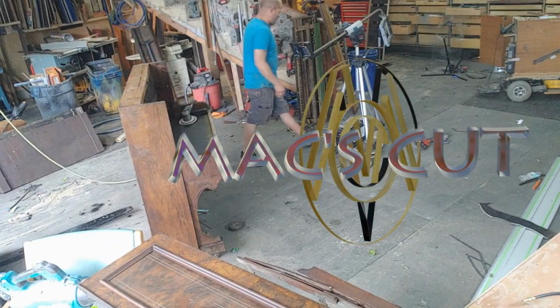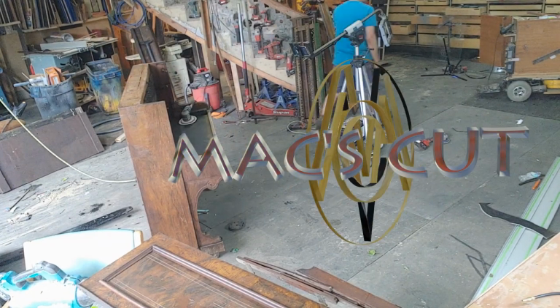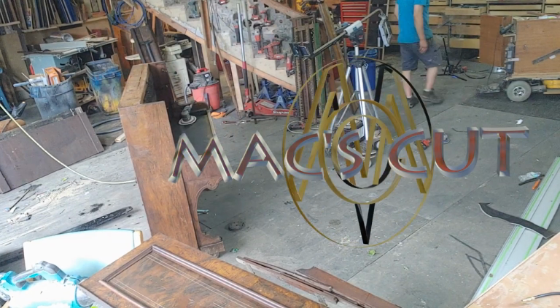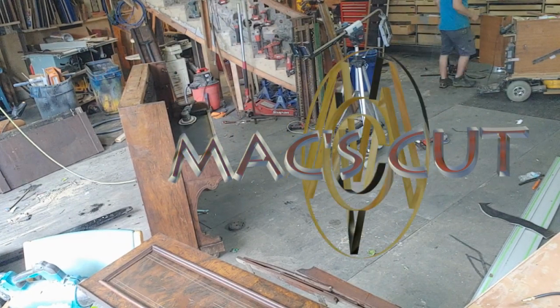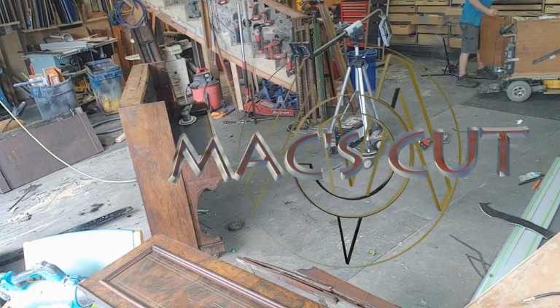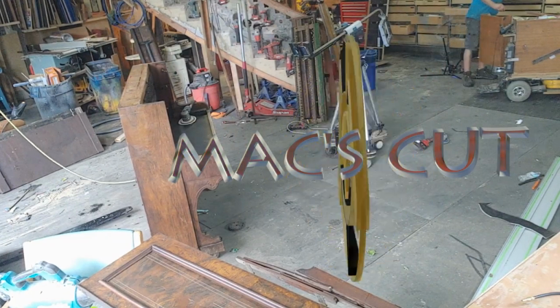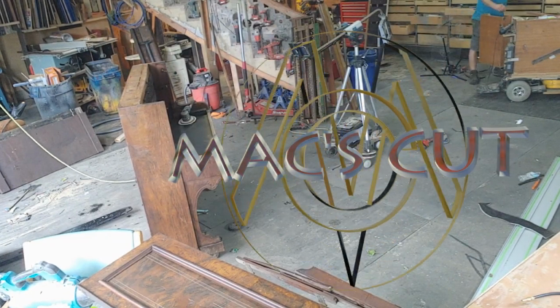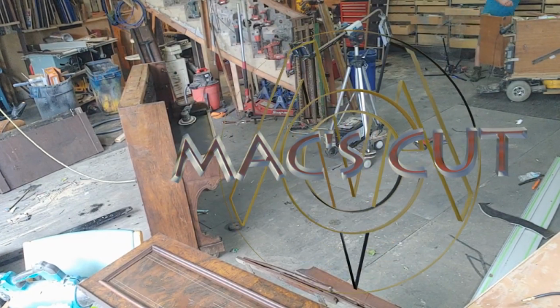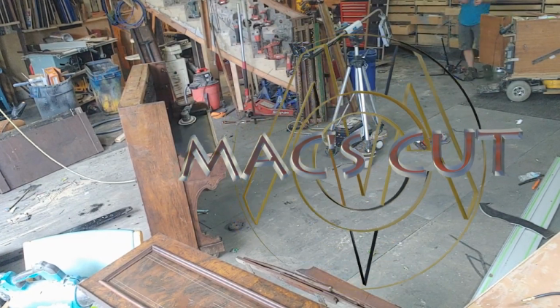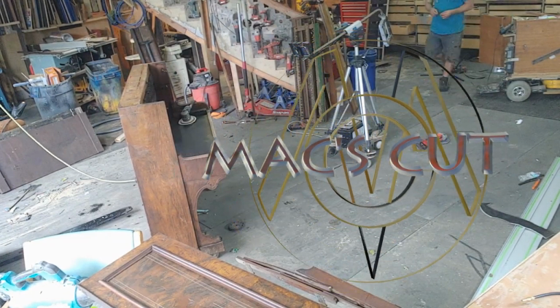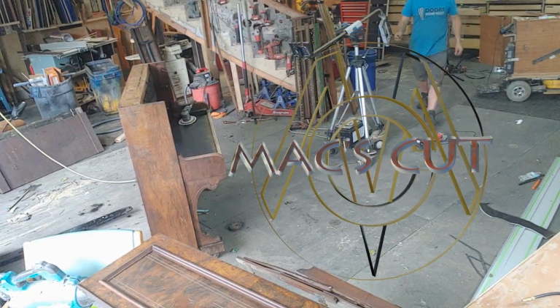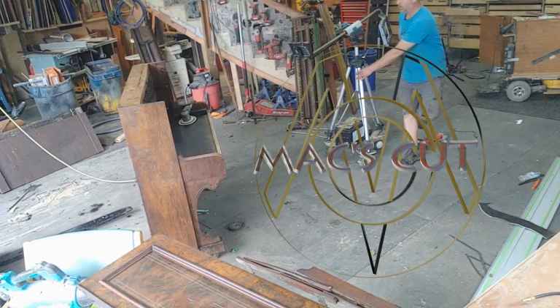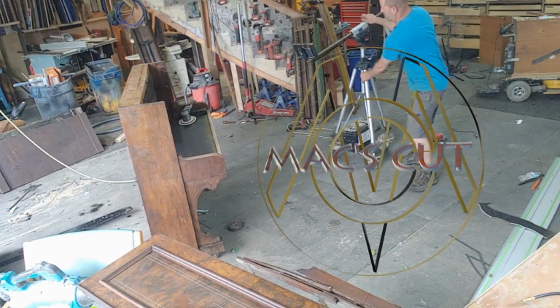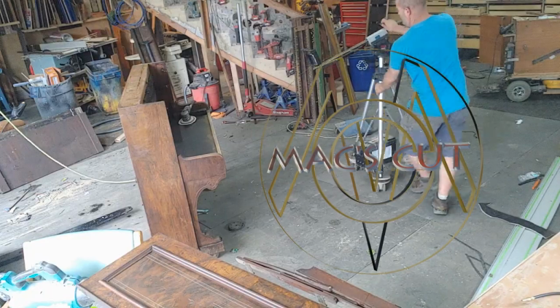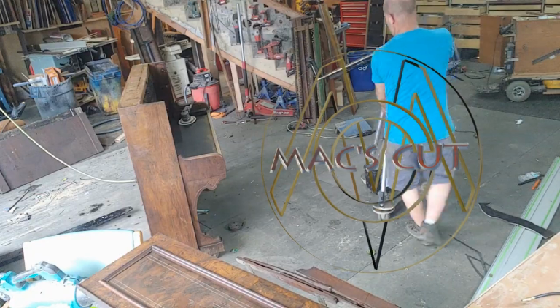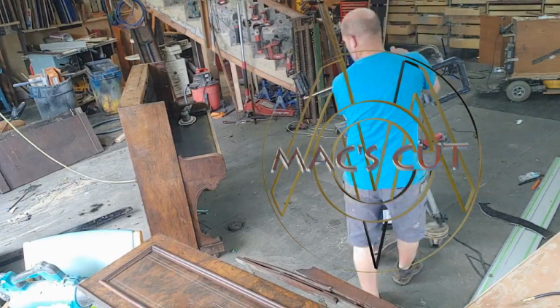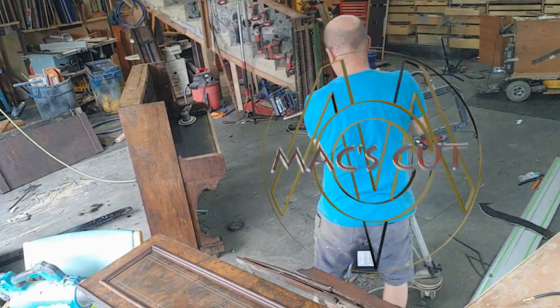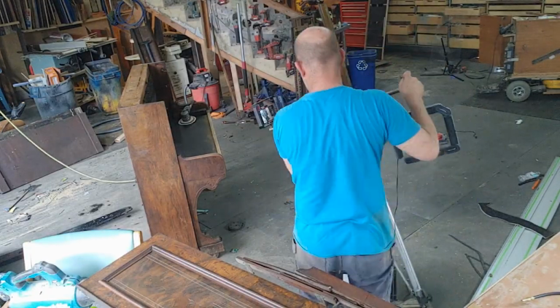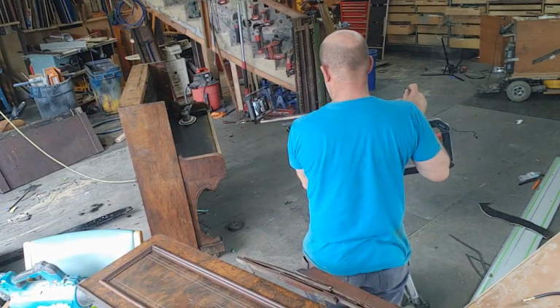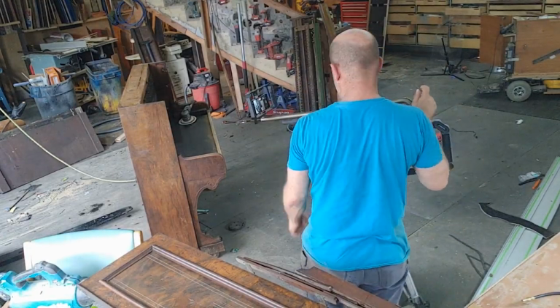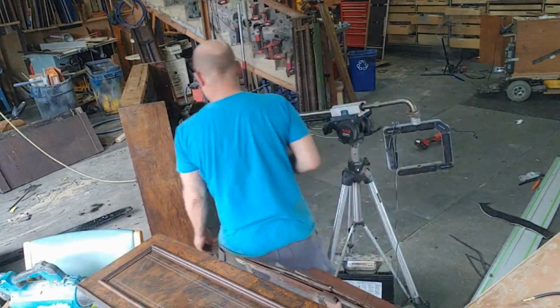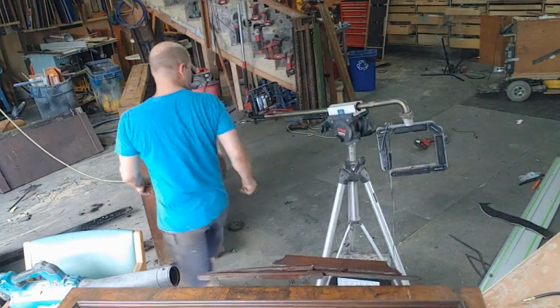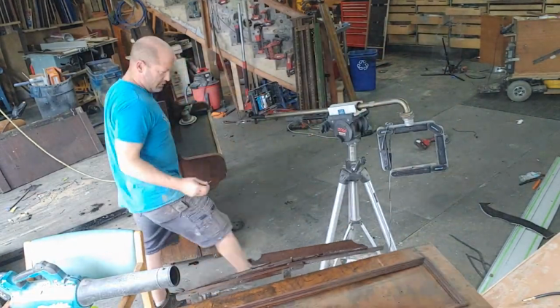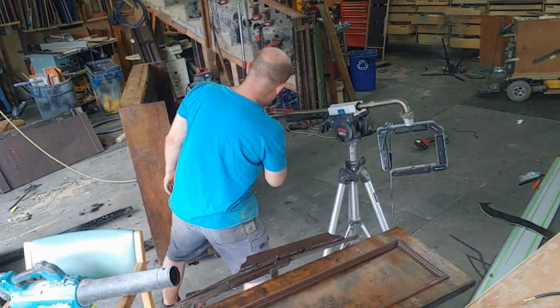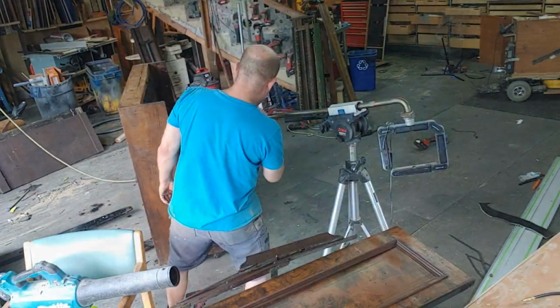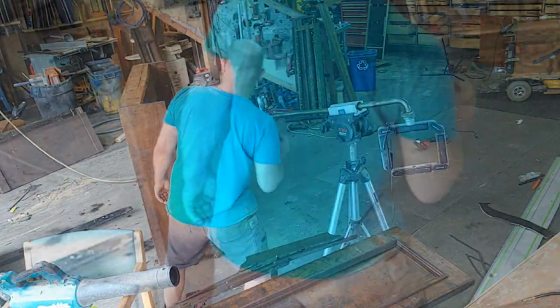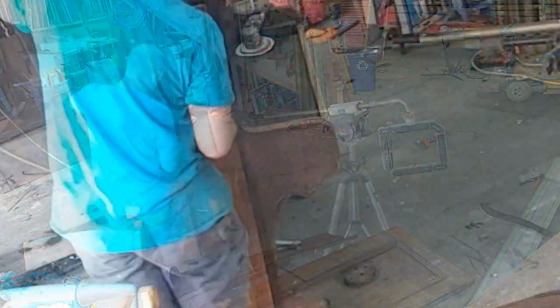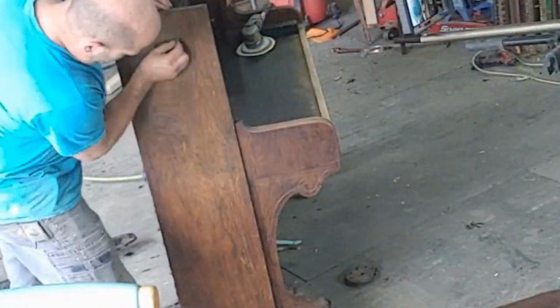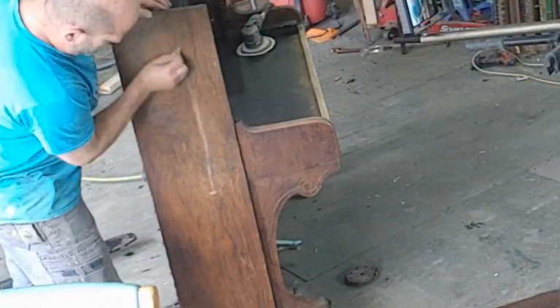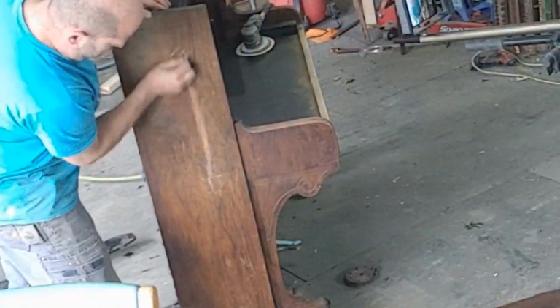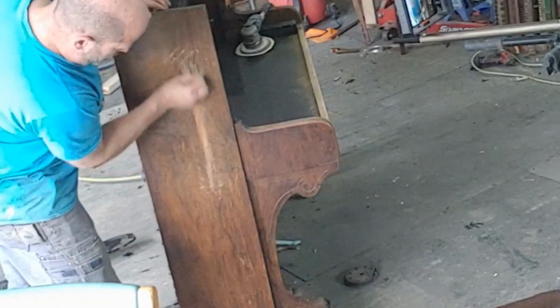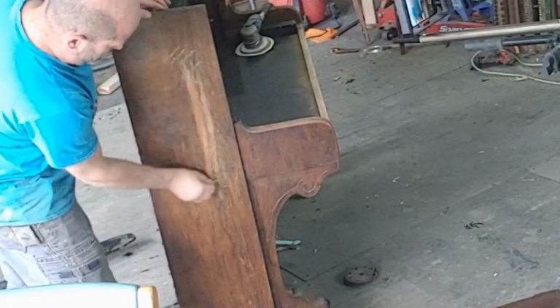Welcome back to MaxCut. I wanted to give a quick update on the piano desk project as well as some tips that I have learned along the way. I'm Mac and here's how I do it.